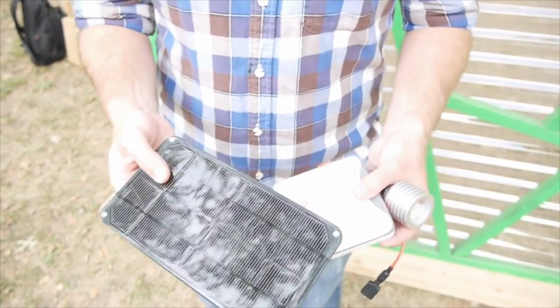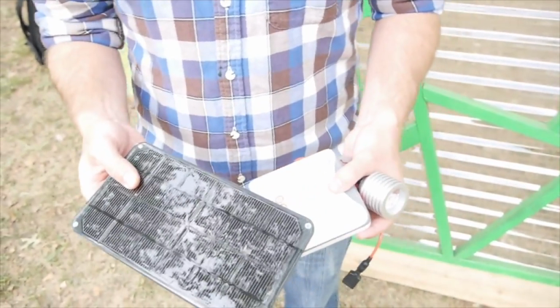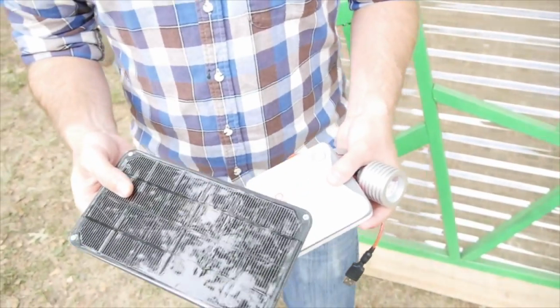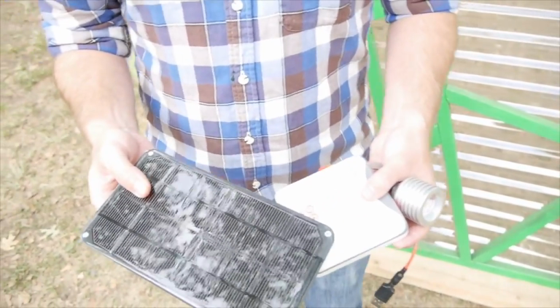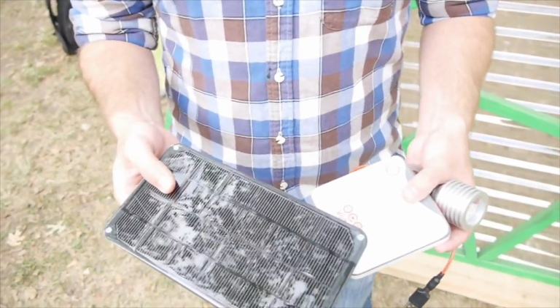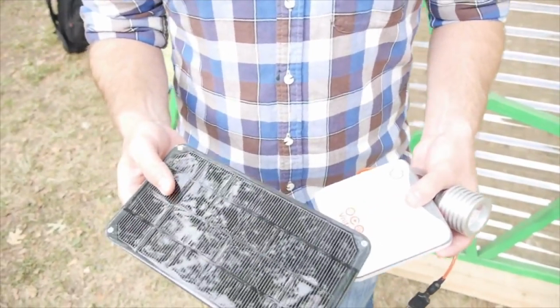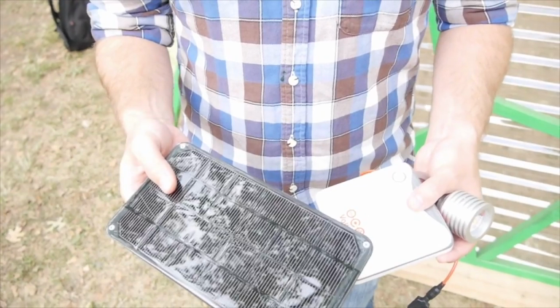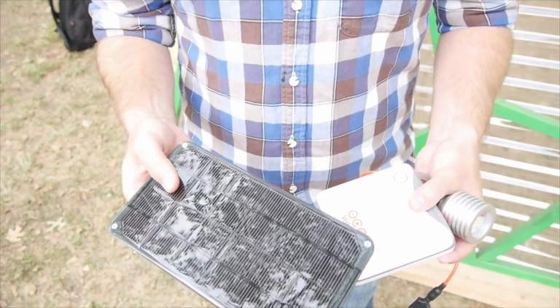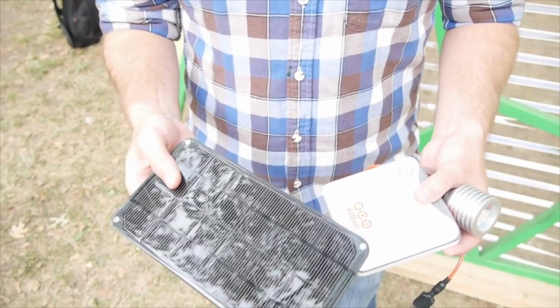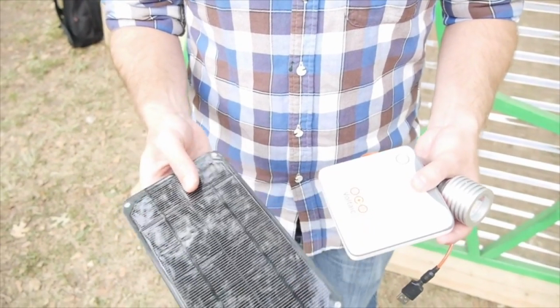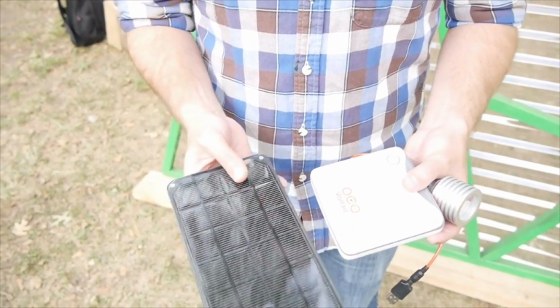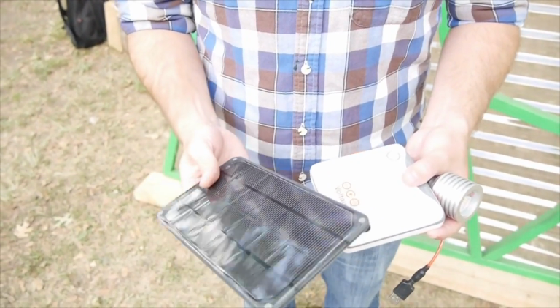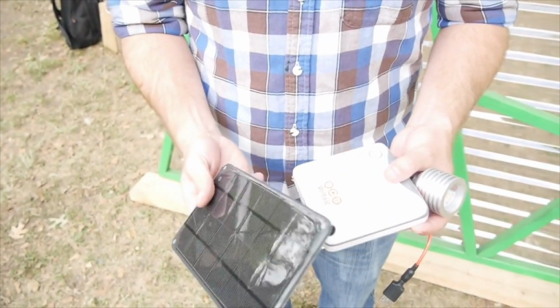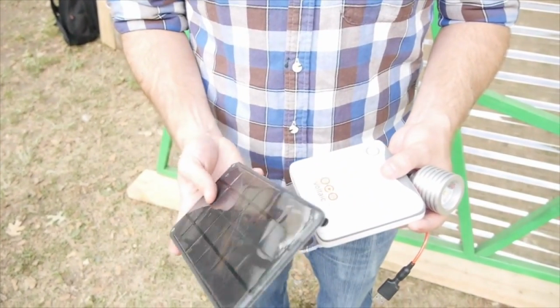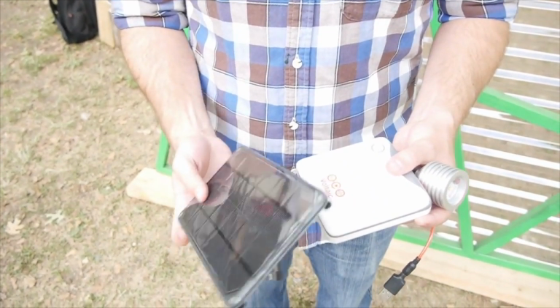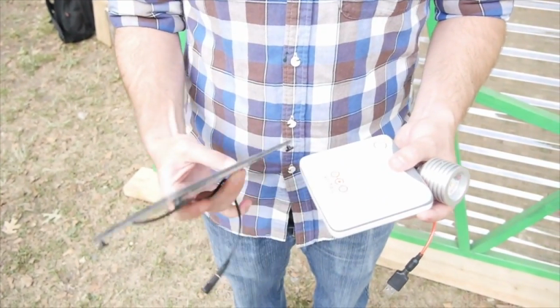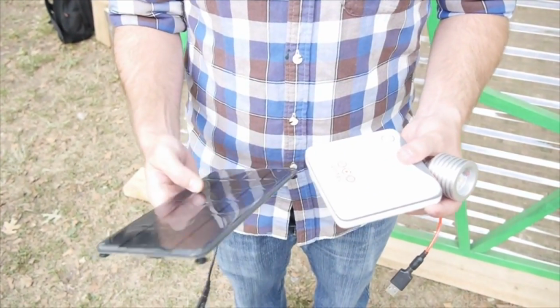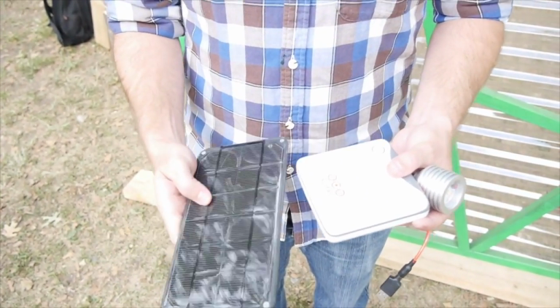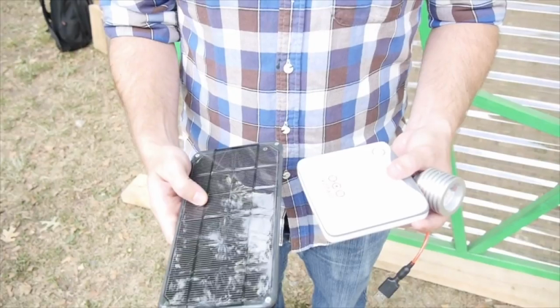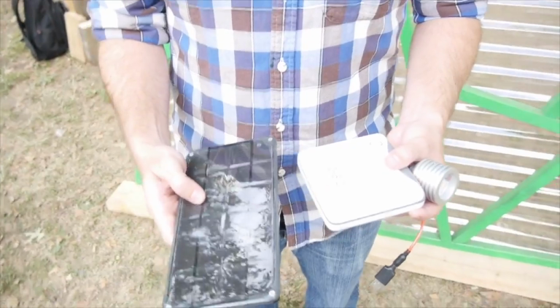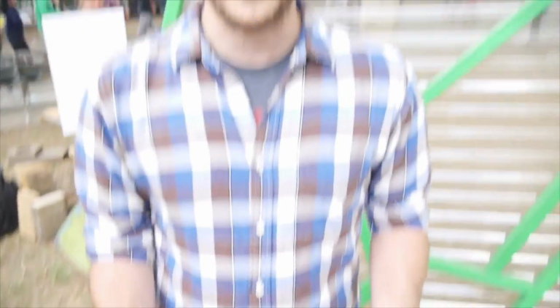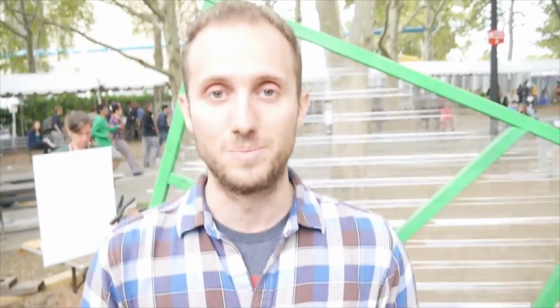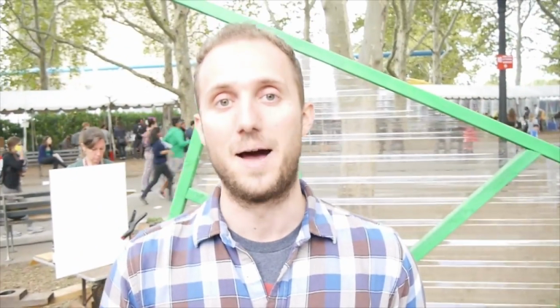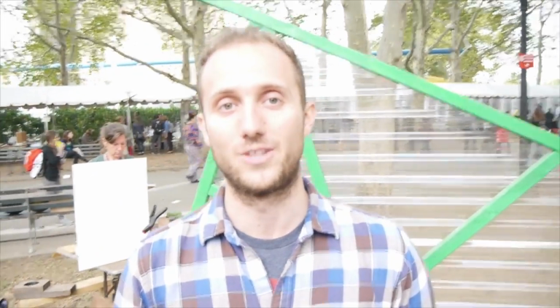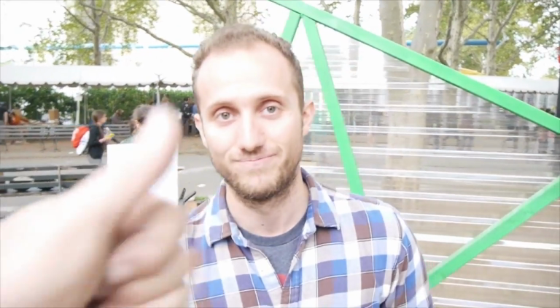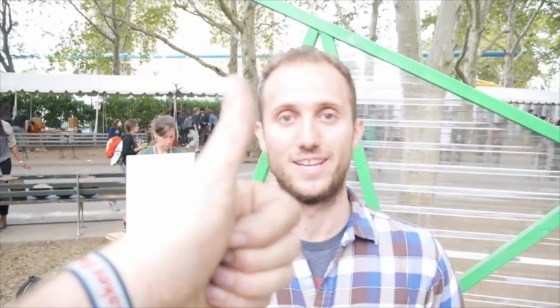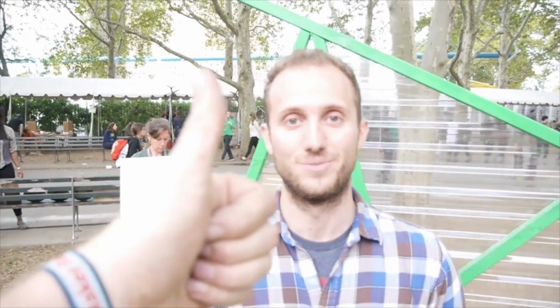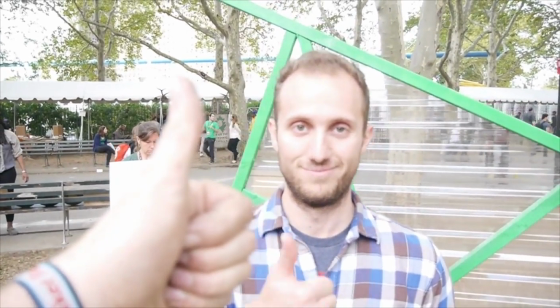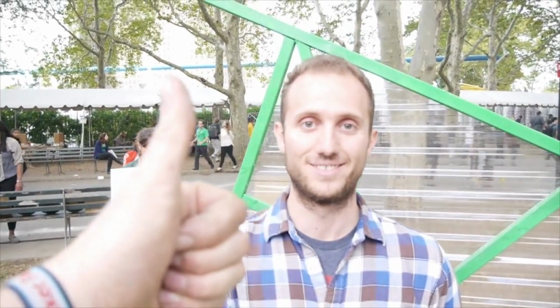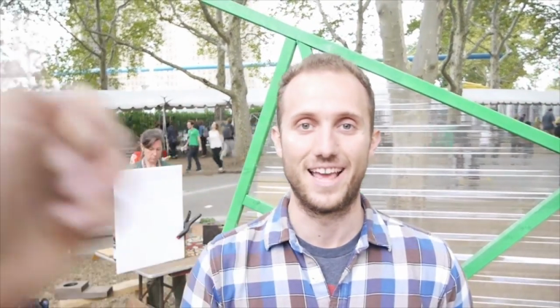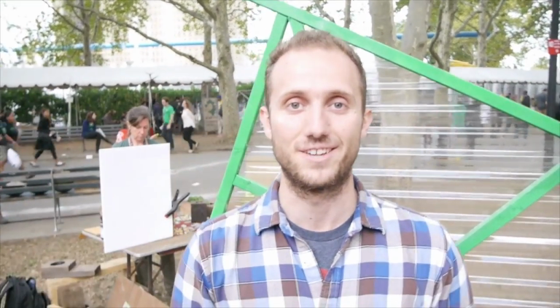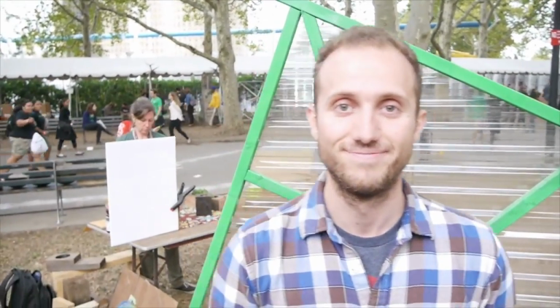Yeah, they look solid. I've used them a couple times in the past, and we're doing a treehouse where we're putting them in with some of the Tuftex too. VoltaicSystems.com — that's right. VoltaicSystems. Thank you, Tony.